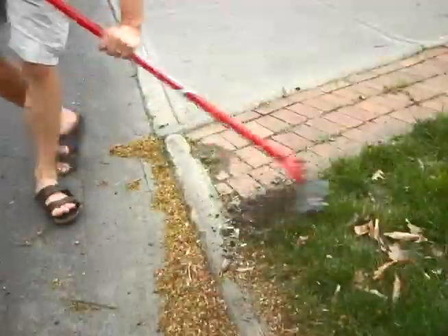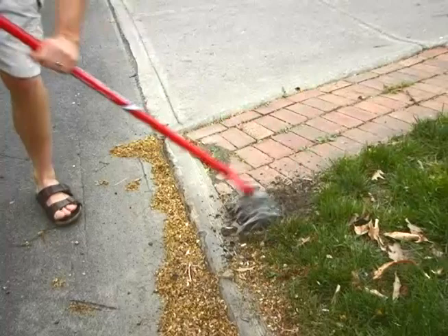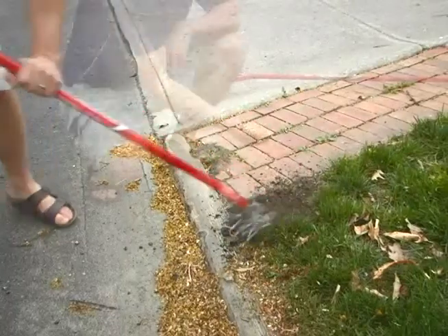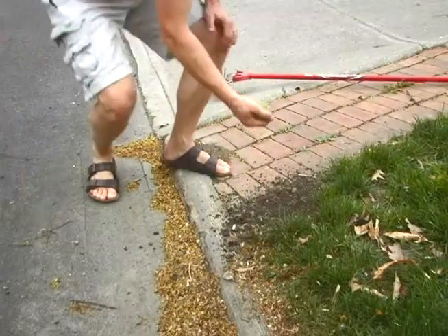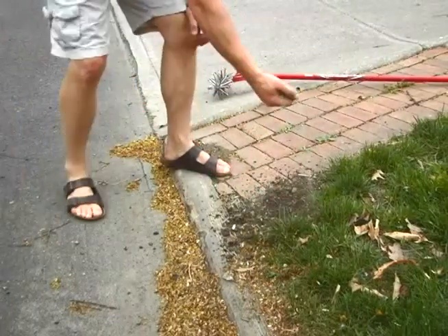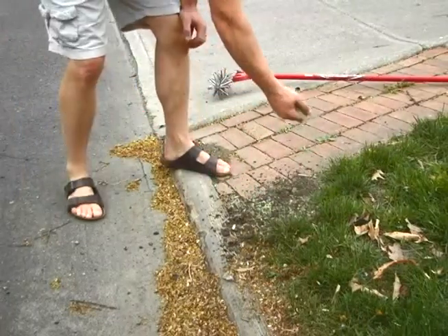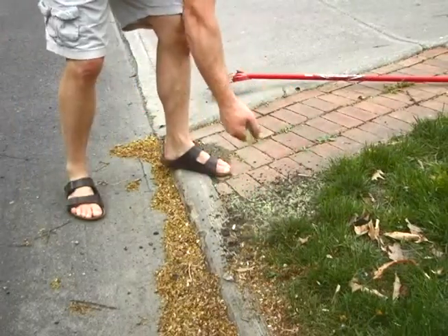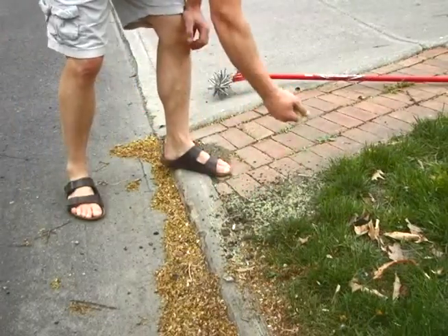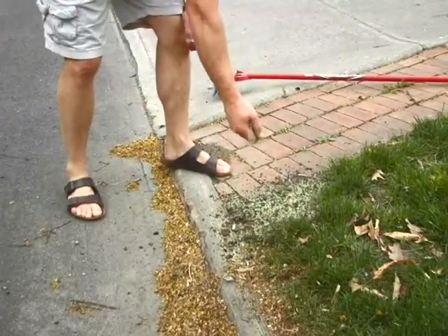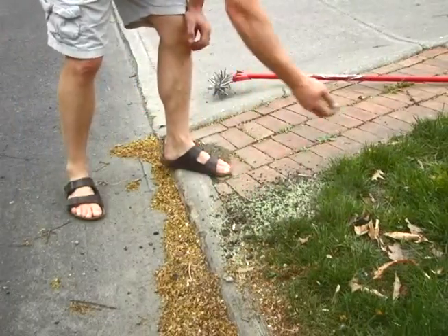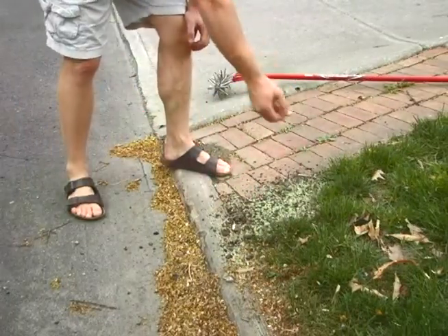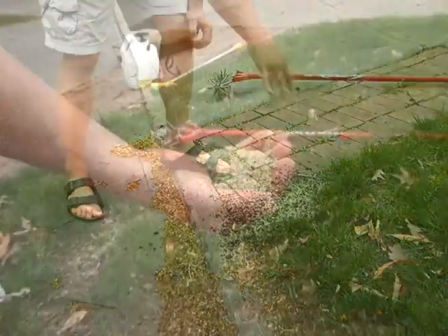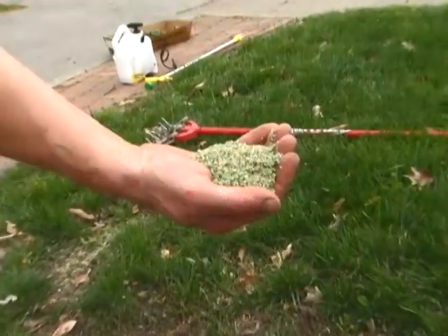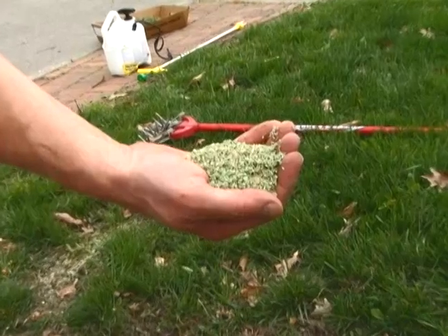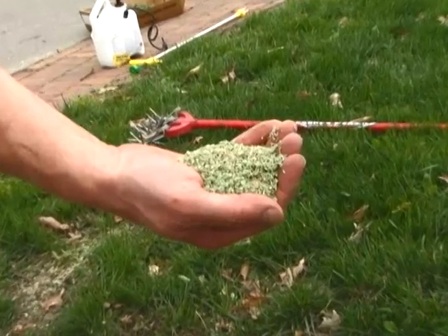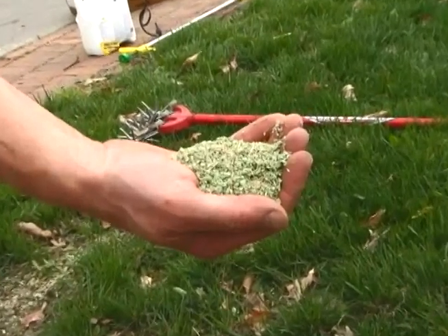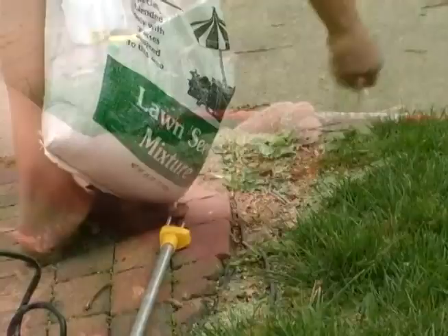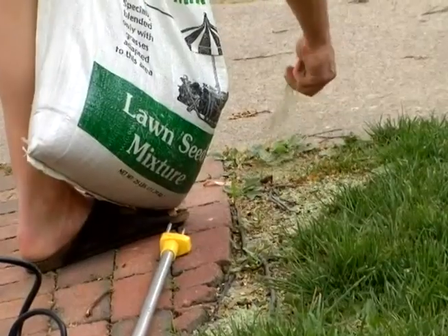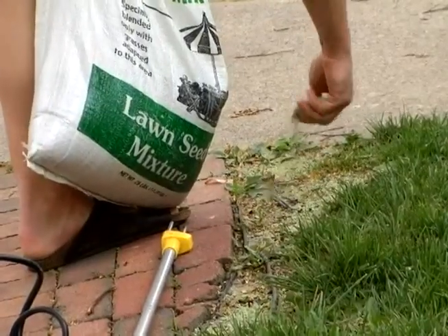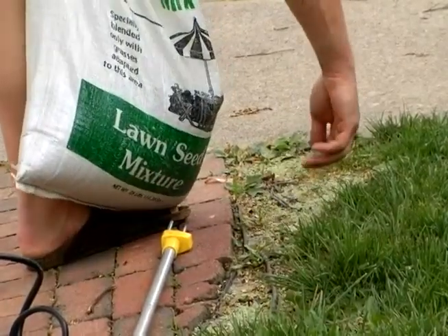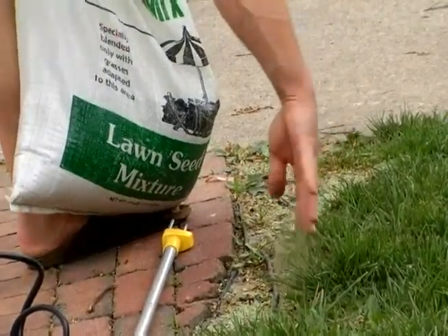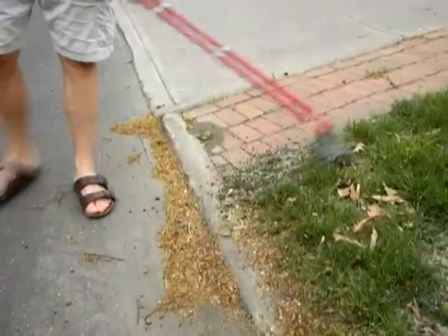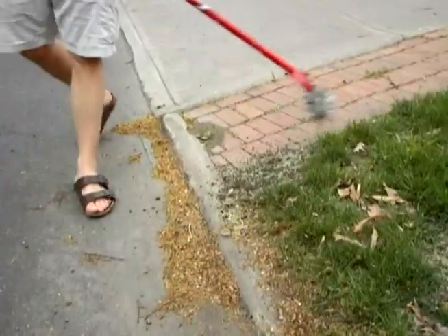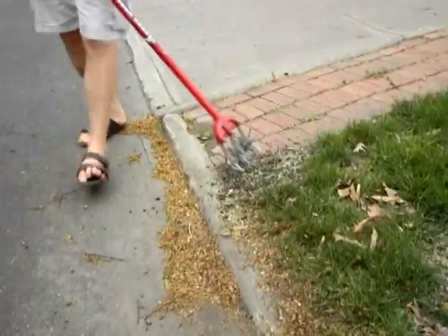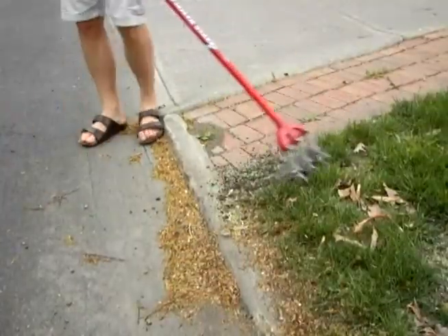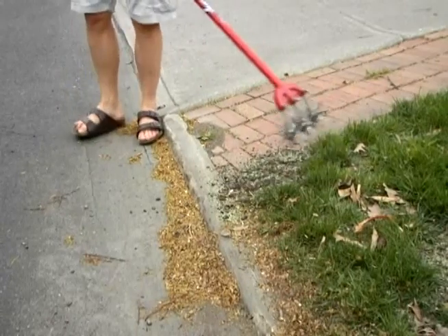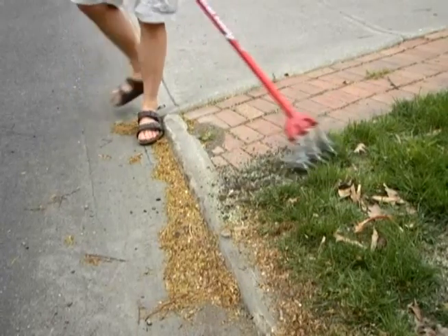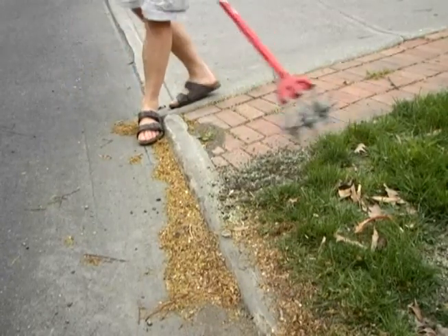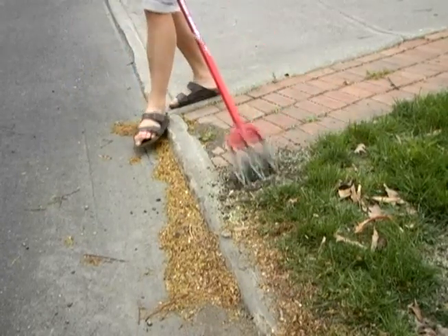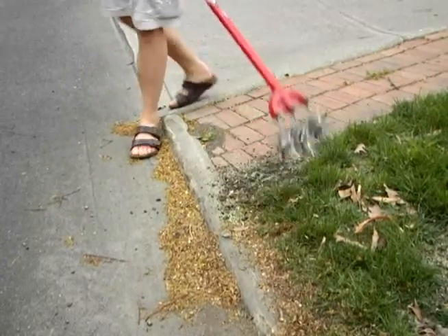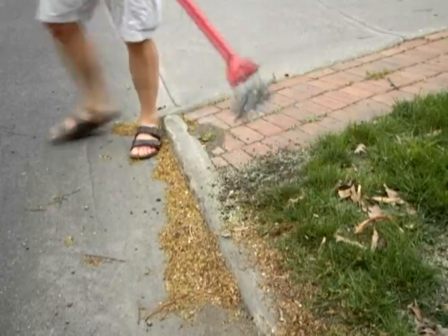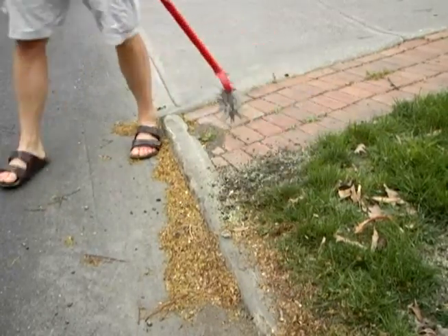After you get the soil loosened, apply grass seed and if possible, mulch it with some compost or newspaper fiber like shown in this video. After you get the seed spread, use the garden weasel really lightly to just gently work it into the top quarter inch of the soil.